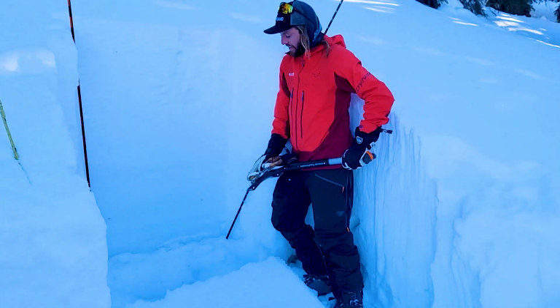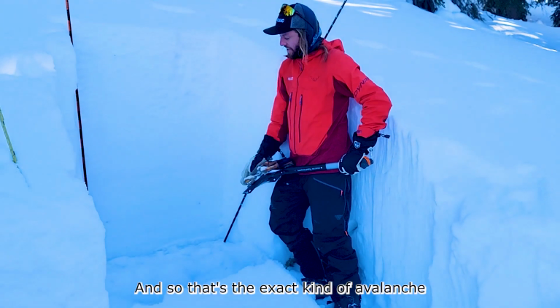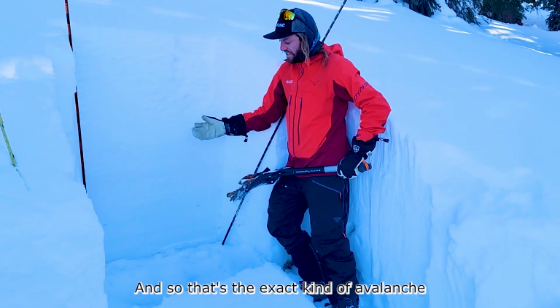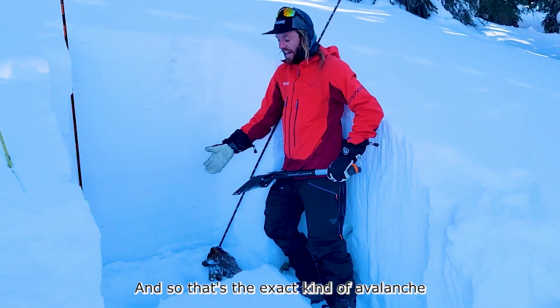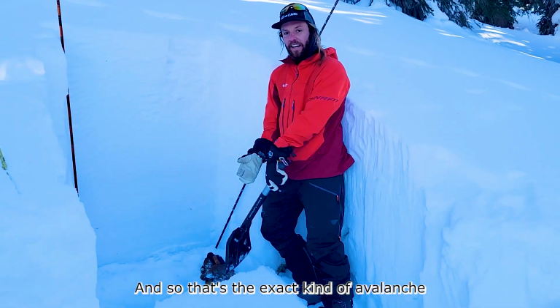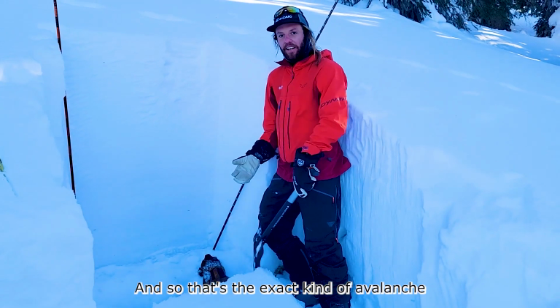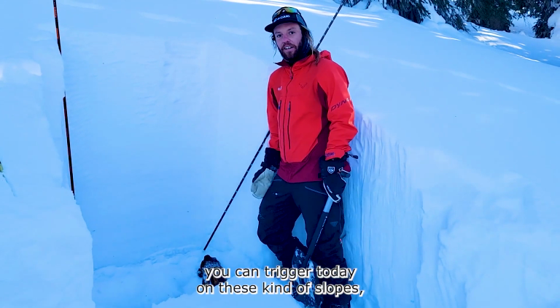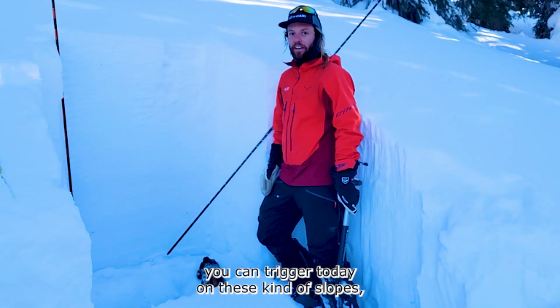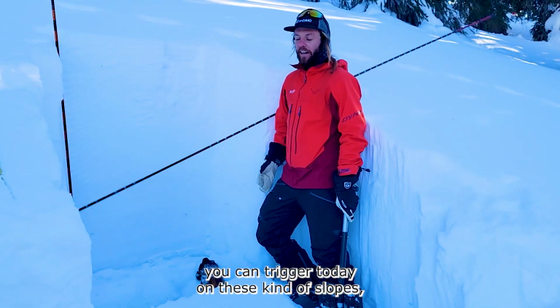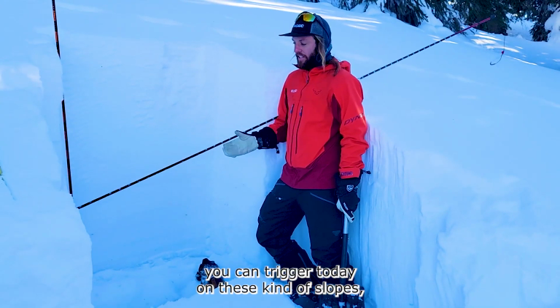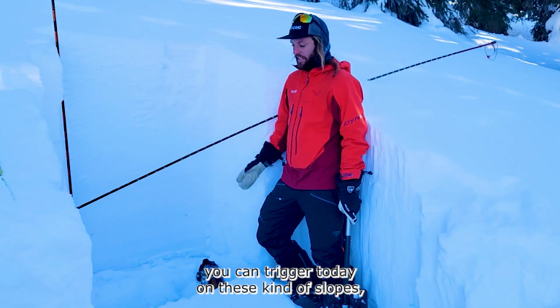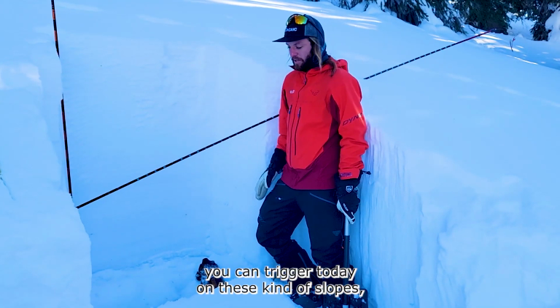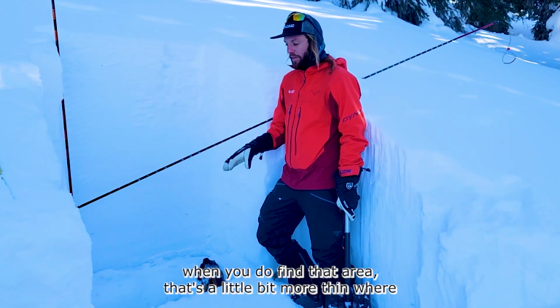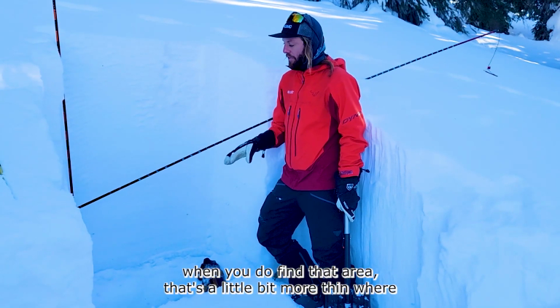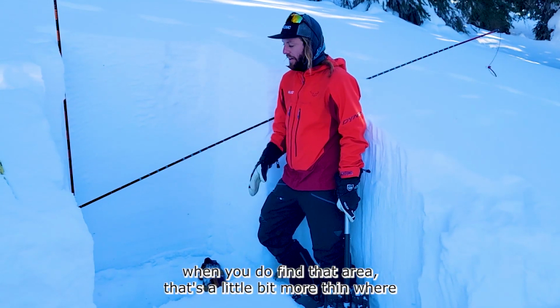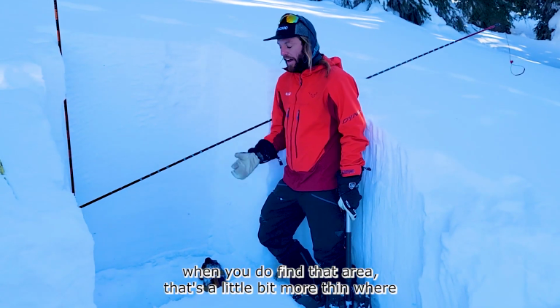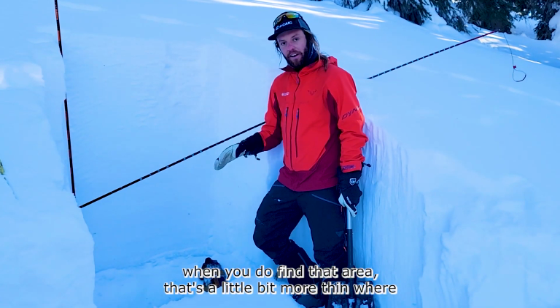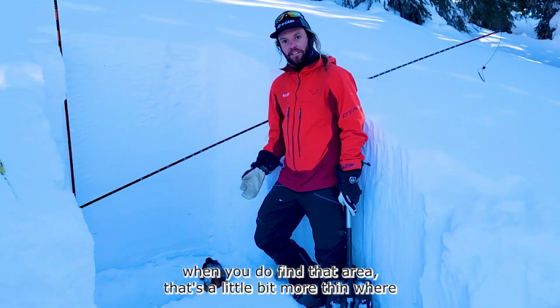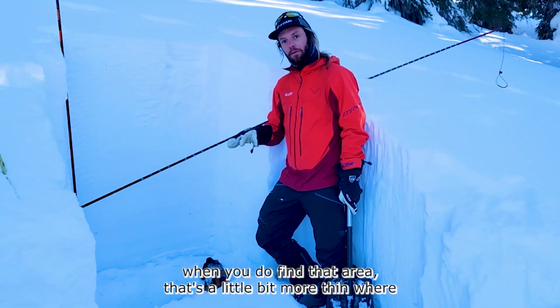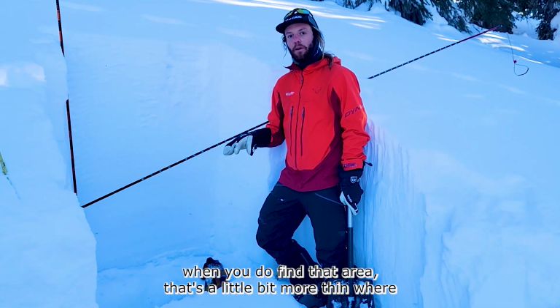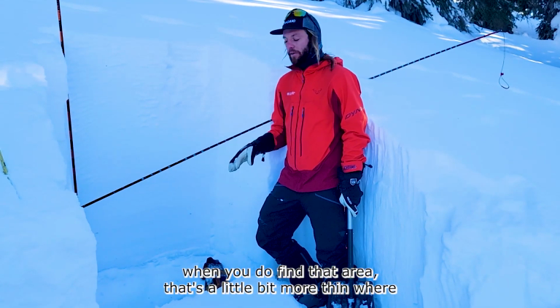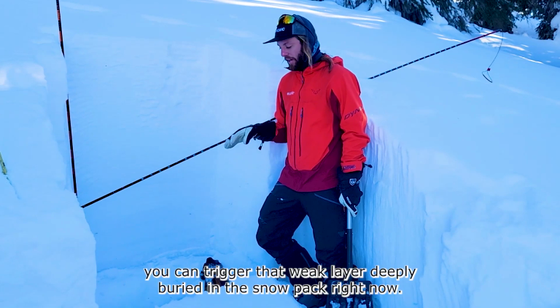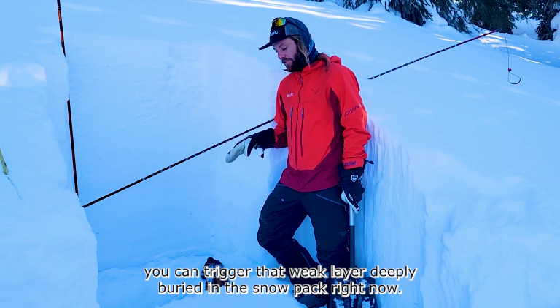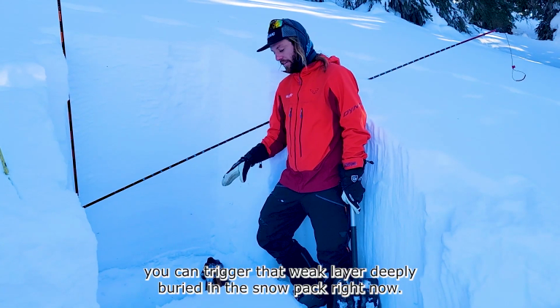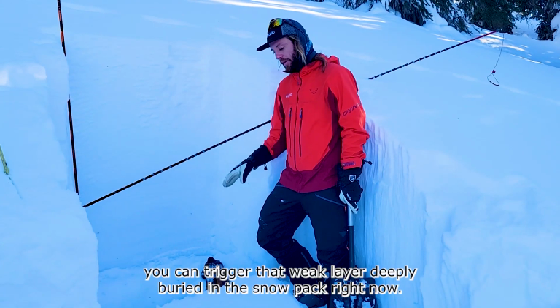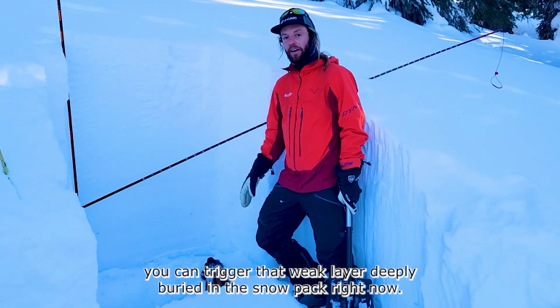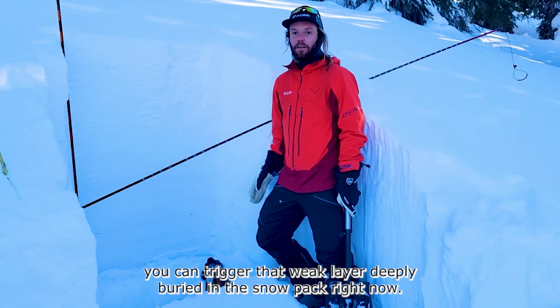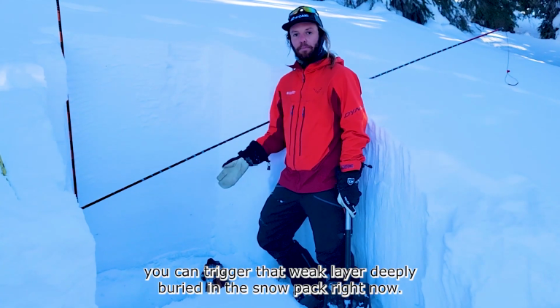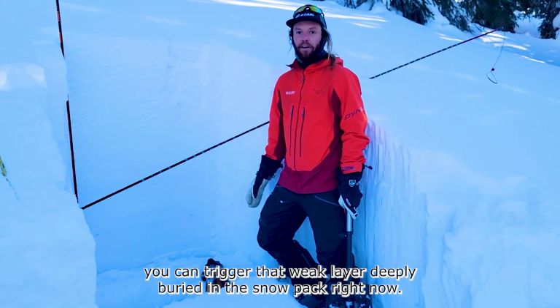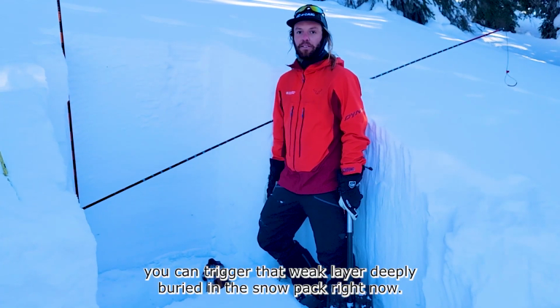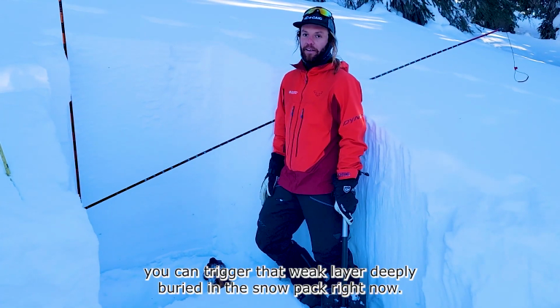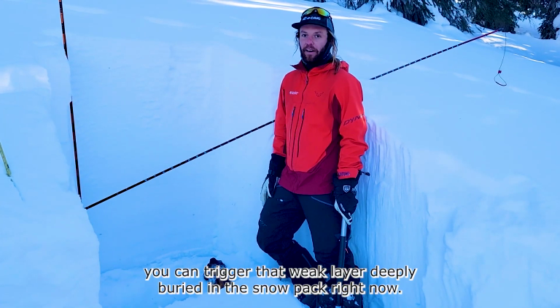And so that's the exact kind of avalanche you can trigger today on these kind of slopes — when you do find that area that's a little bit more thin where you can trigger that weak layer deeply buried in the snowpack right now.